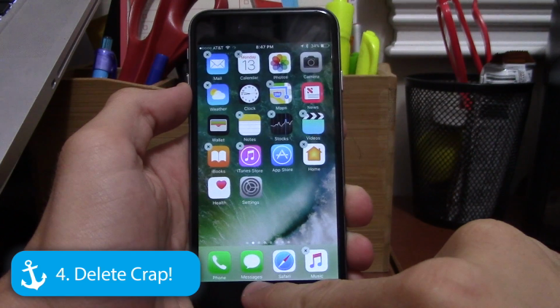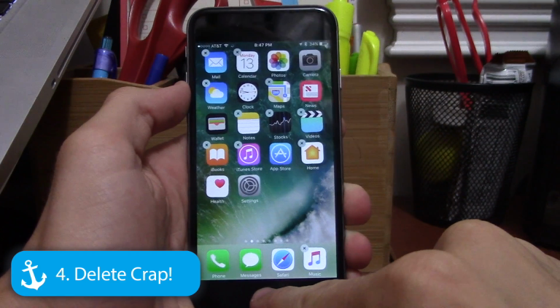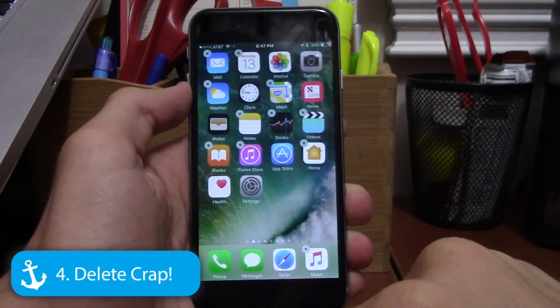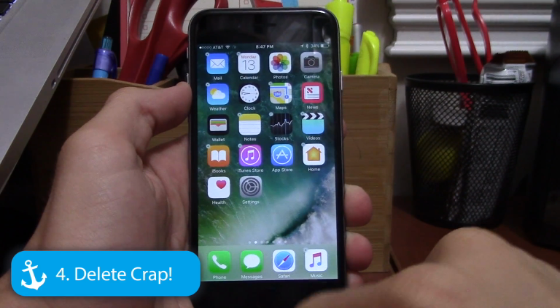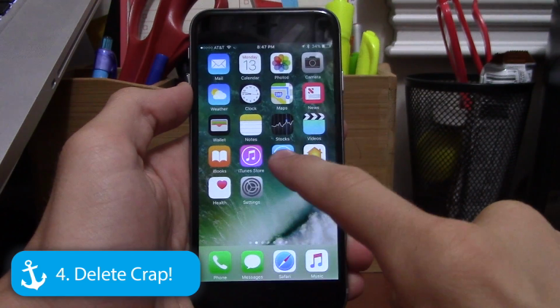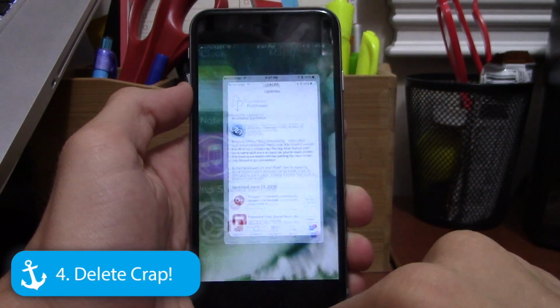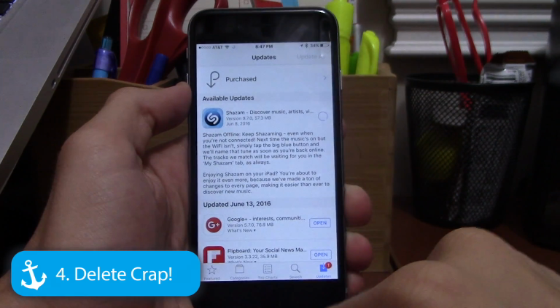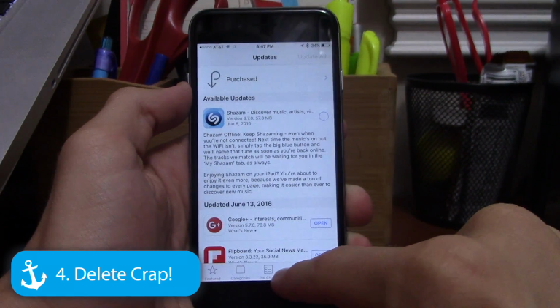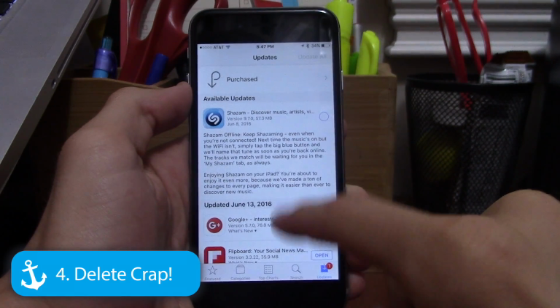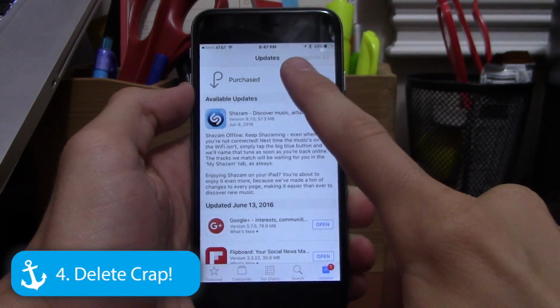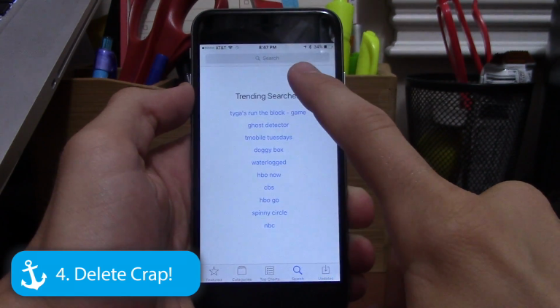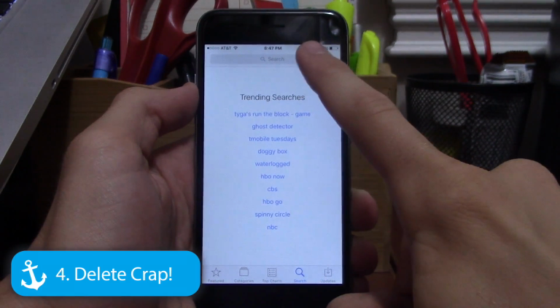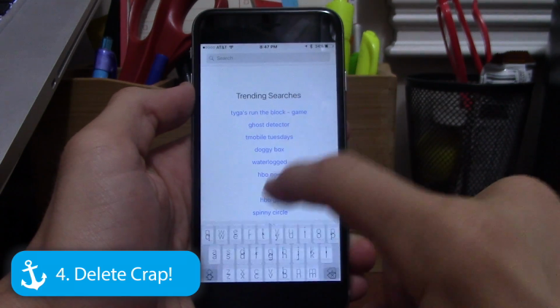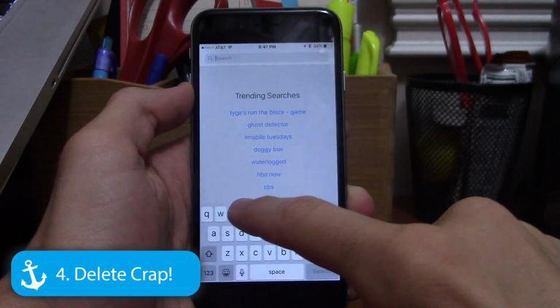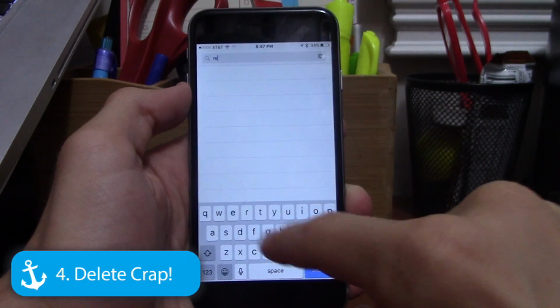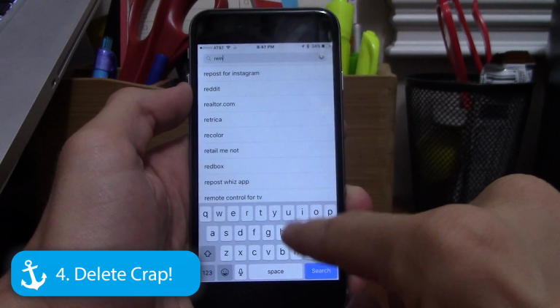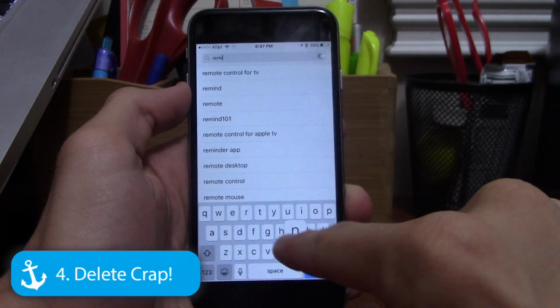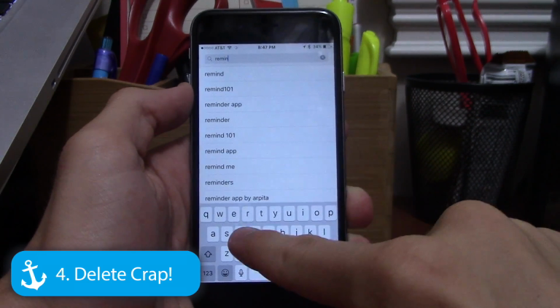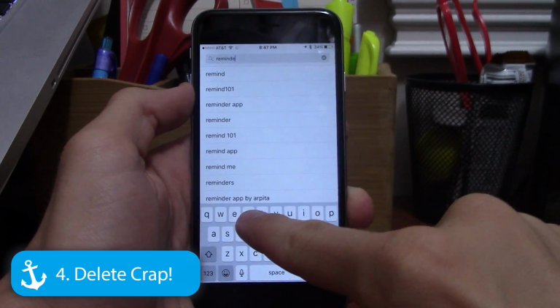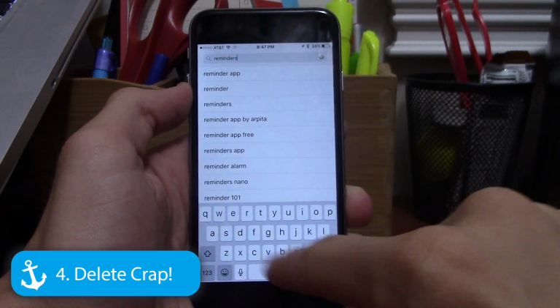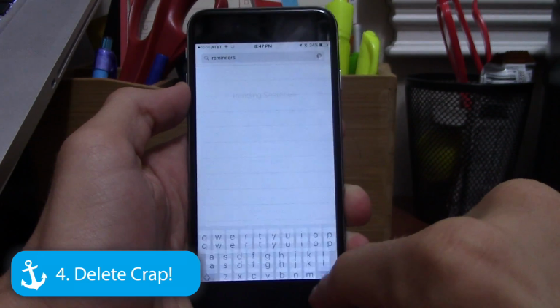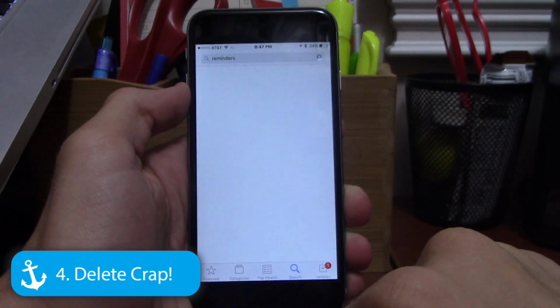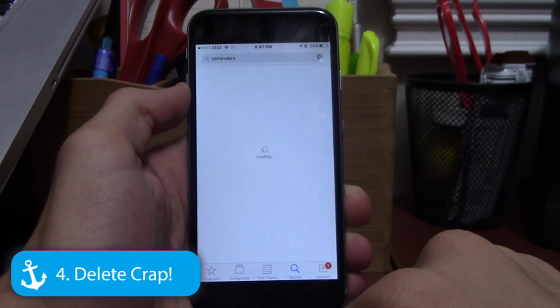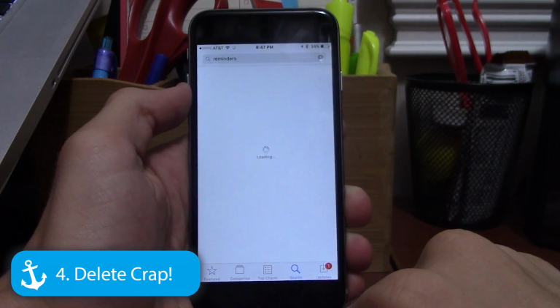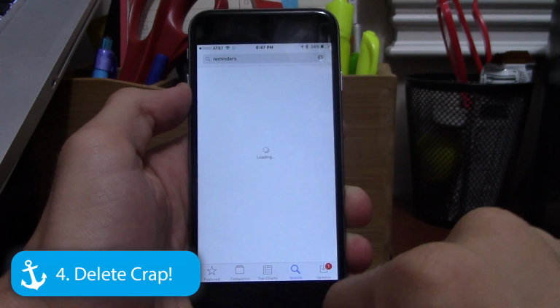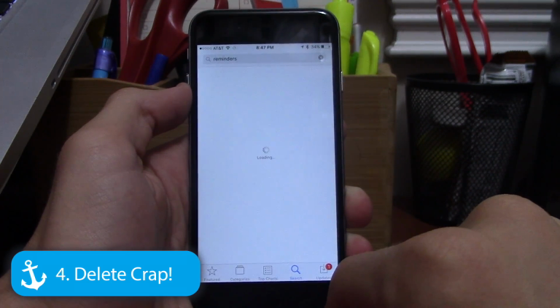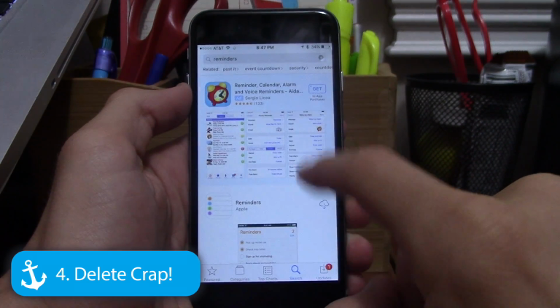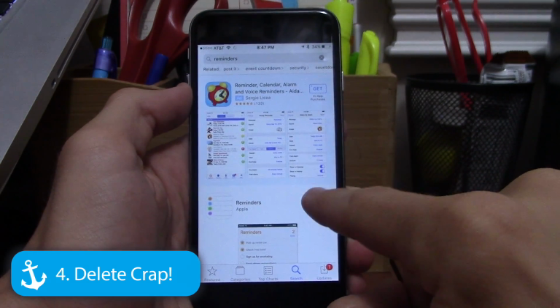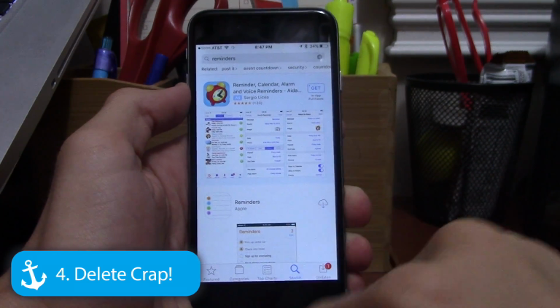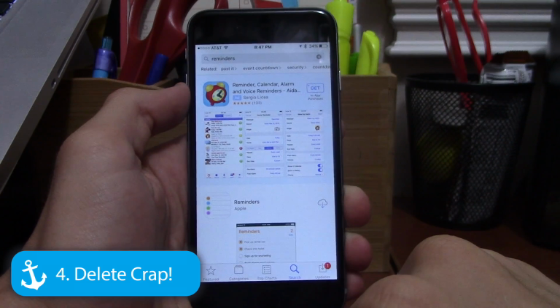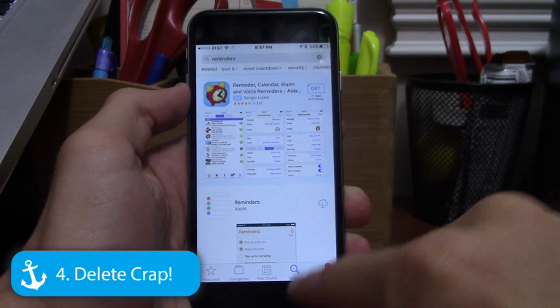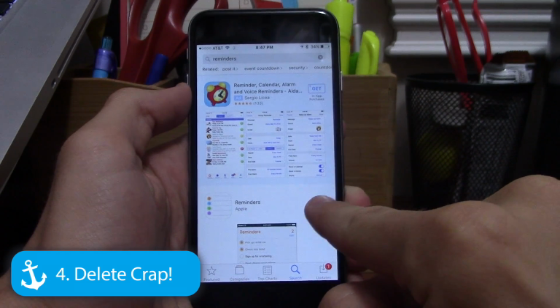Number four: you can now delete Apple's stock apps, a feature everyone has been wanting for a long time. It's highly welcomed, and if you want an app back you can just download it from the App Store — it's nearly instantaneous for things like Reminders.